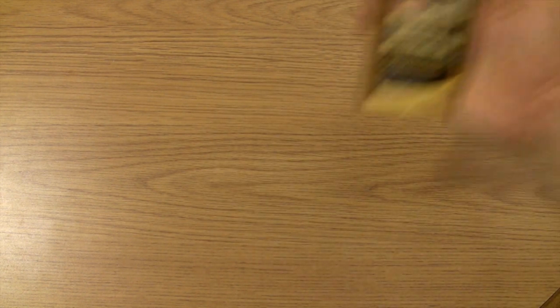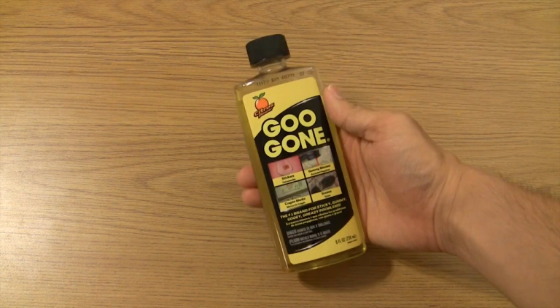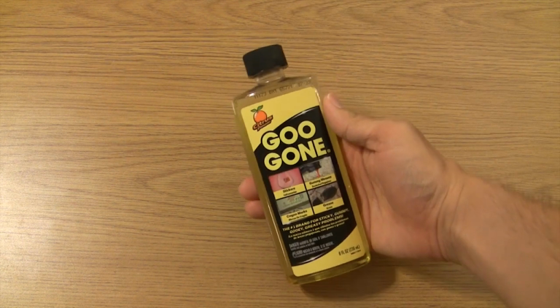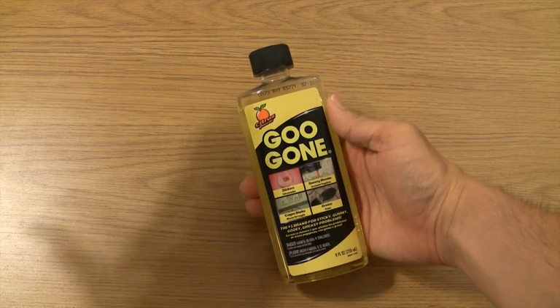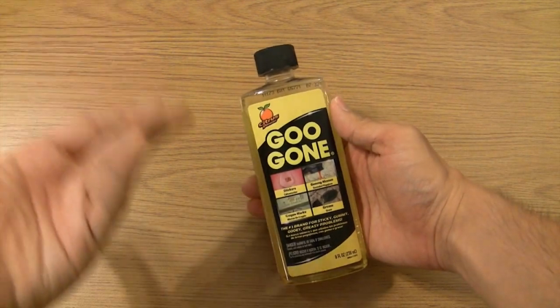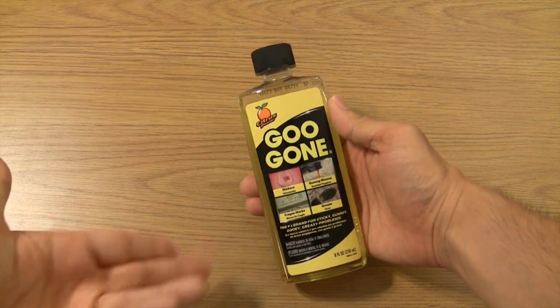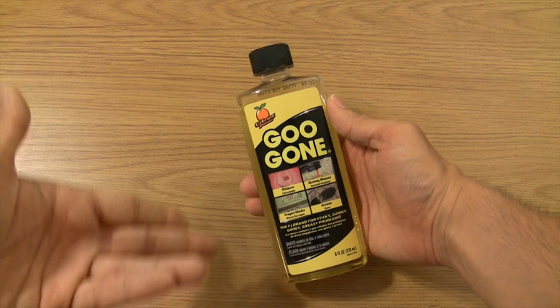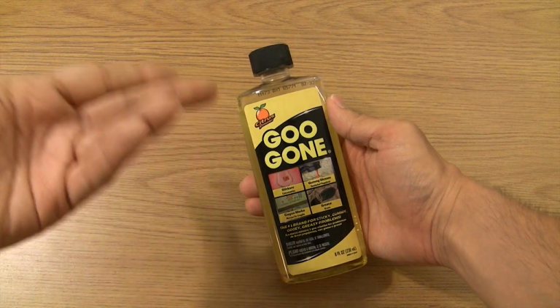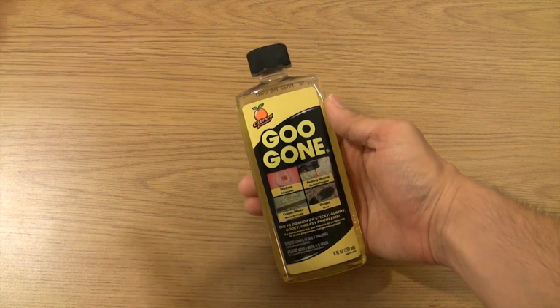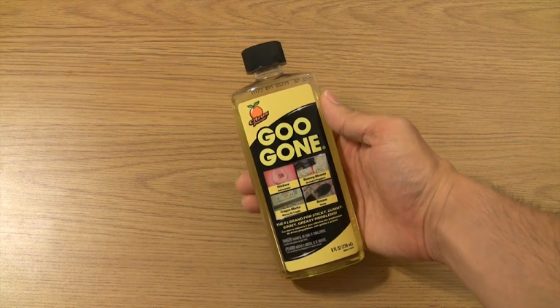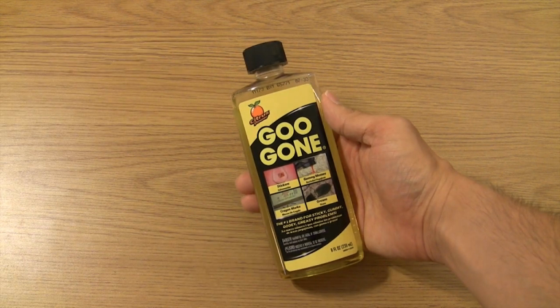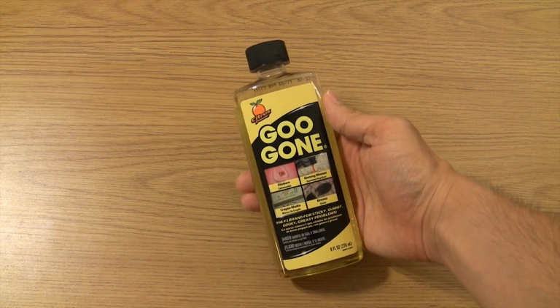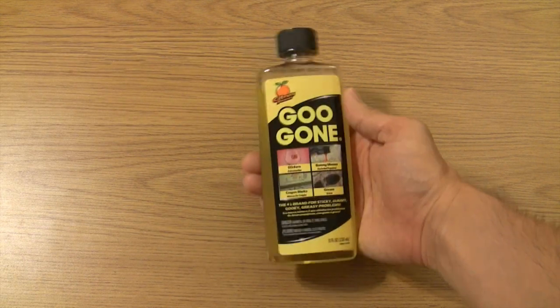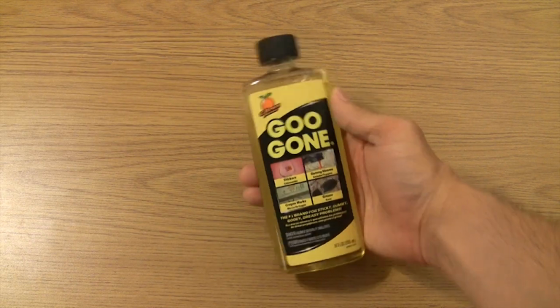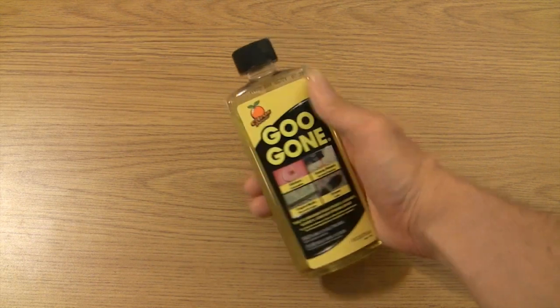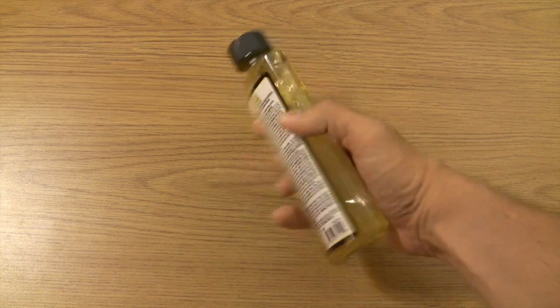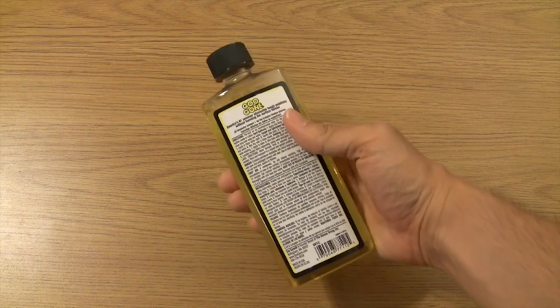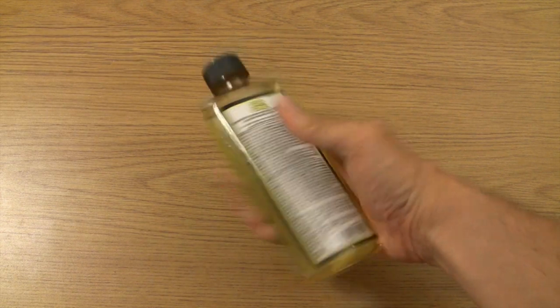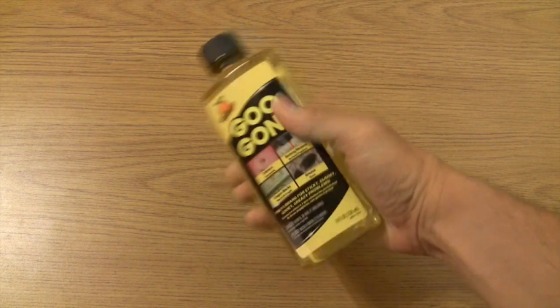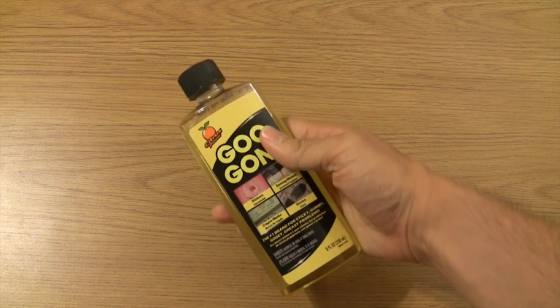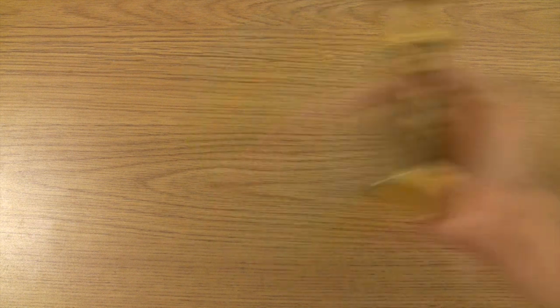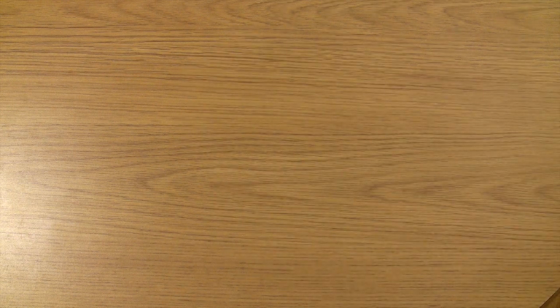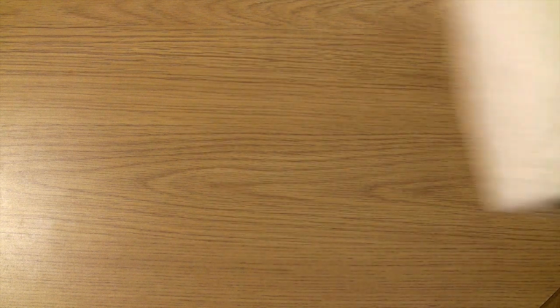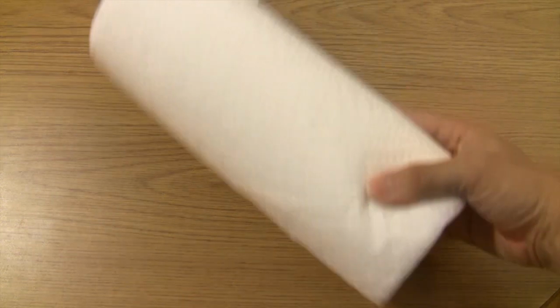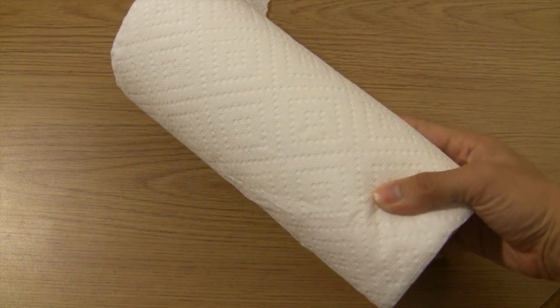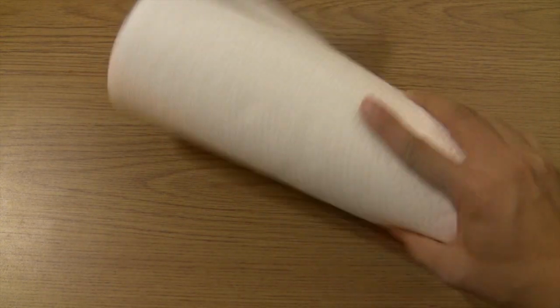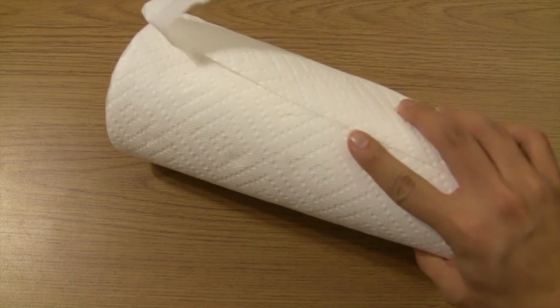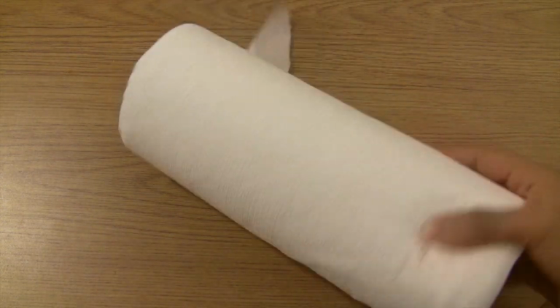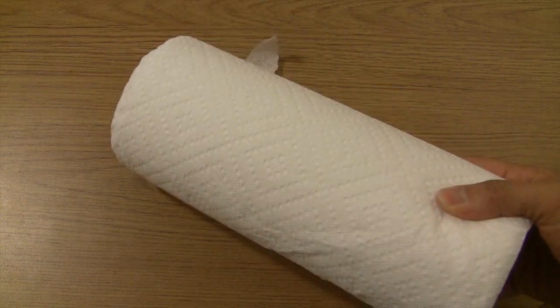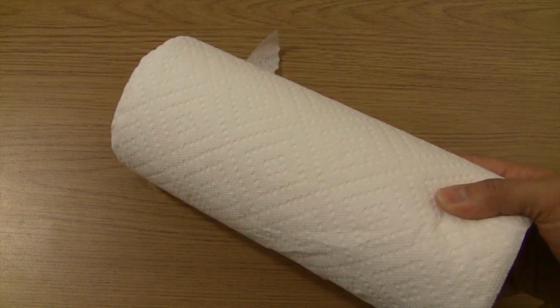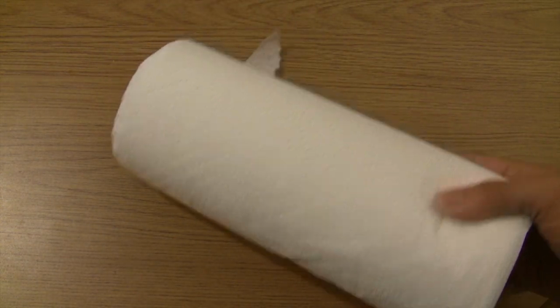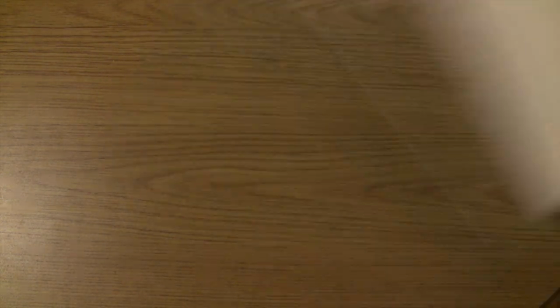Next, some Goo Gone. Now, this is also a name brand — it's essentially a petroleum and citrus-based adhesive cleaner. WD-40 could actually work pretty well too, but that's a little bit messier. And of course, some paper towels to clean up the messes you're going to make.